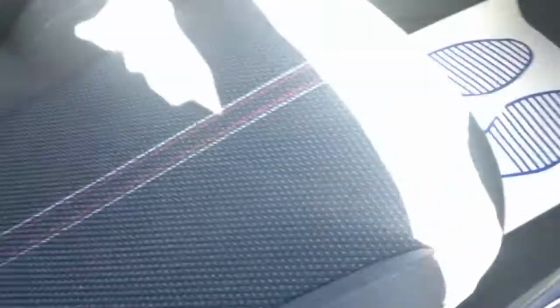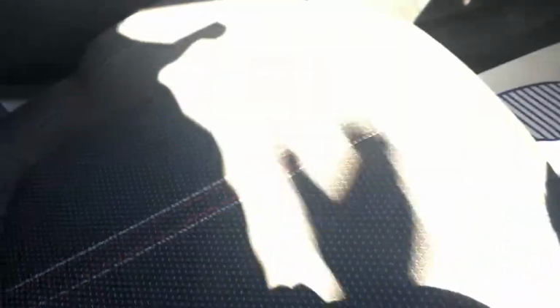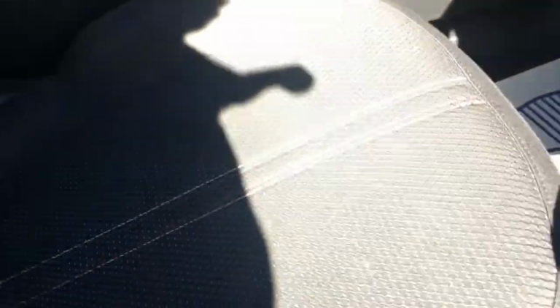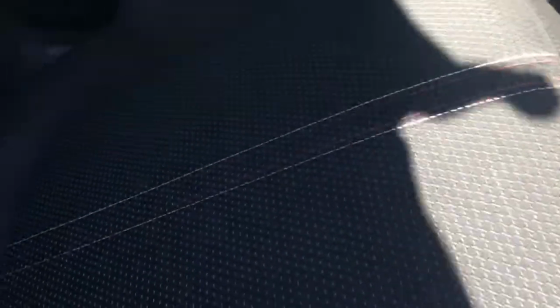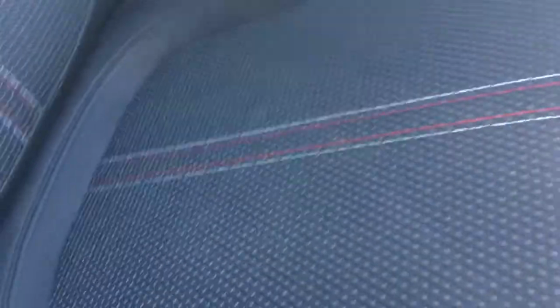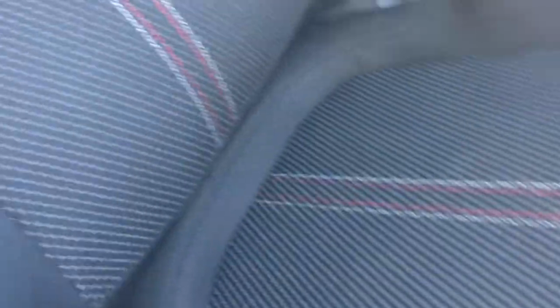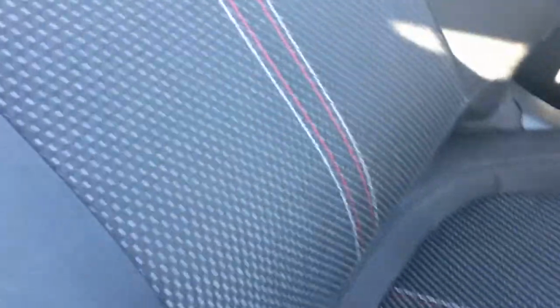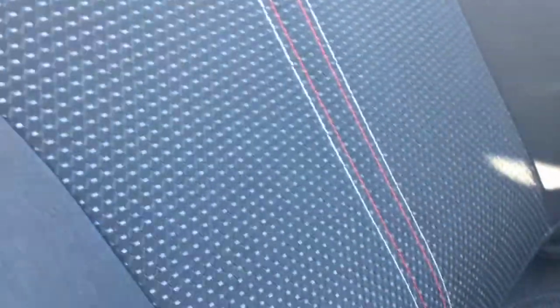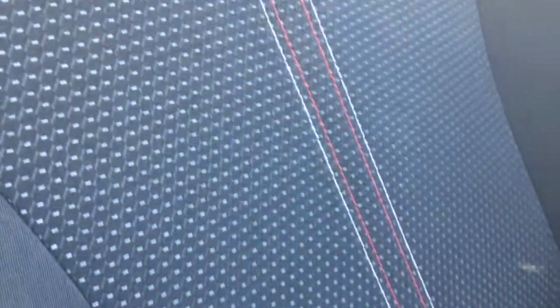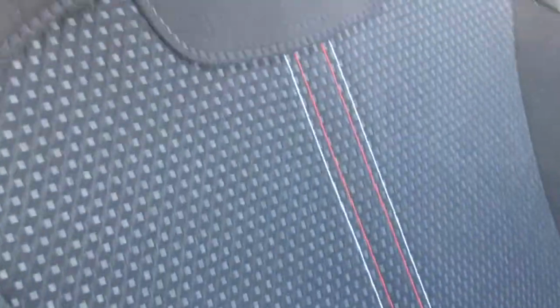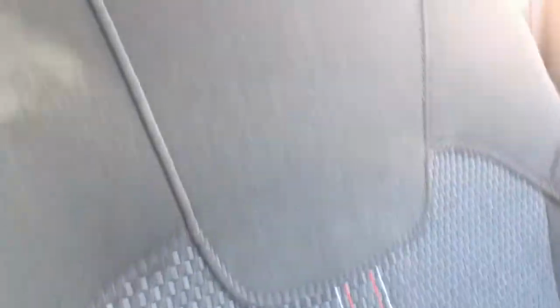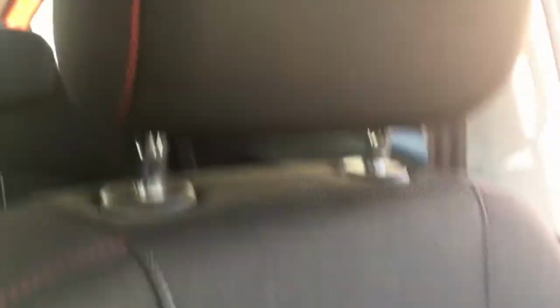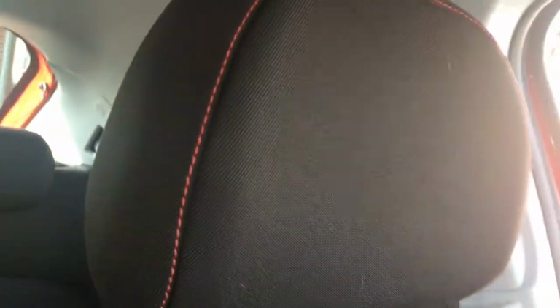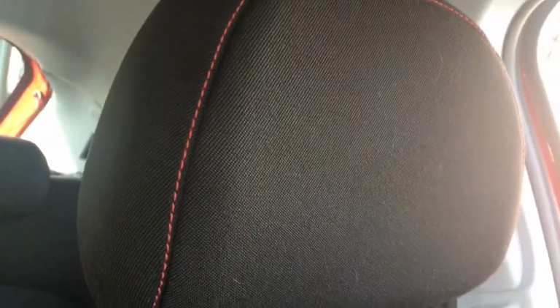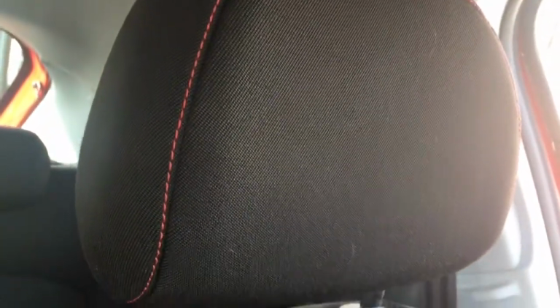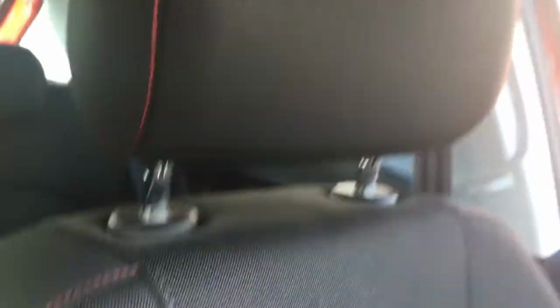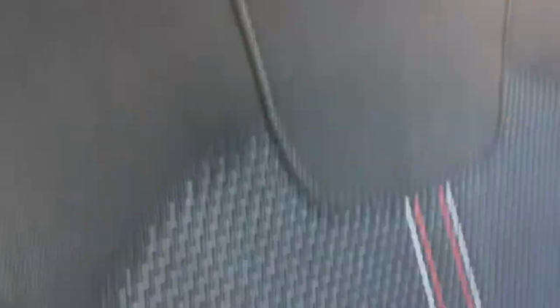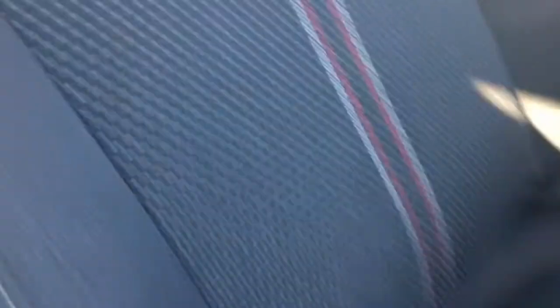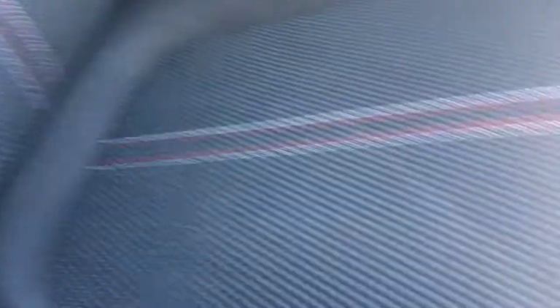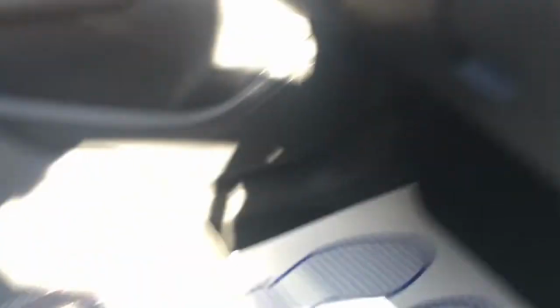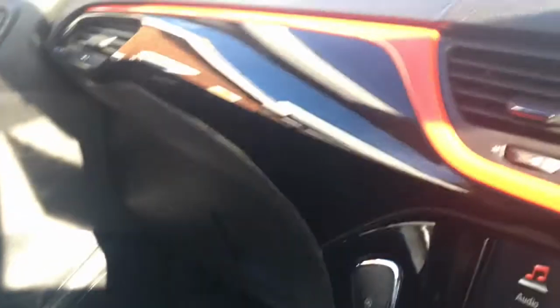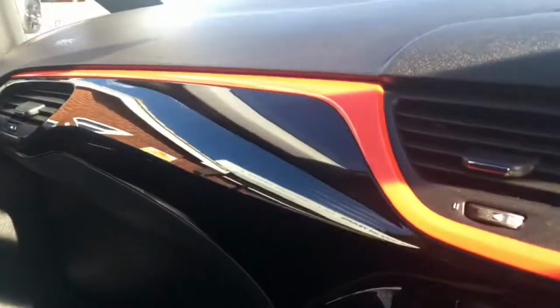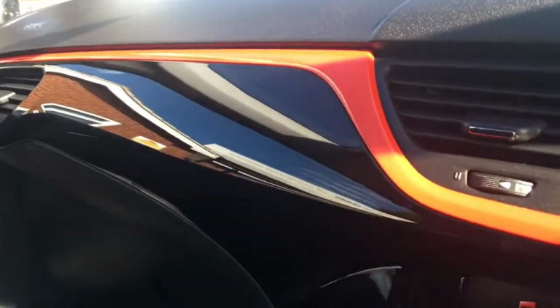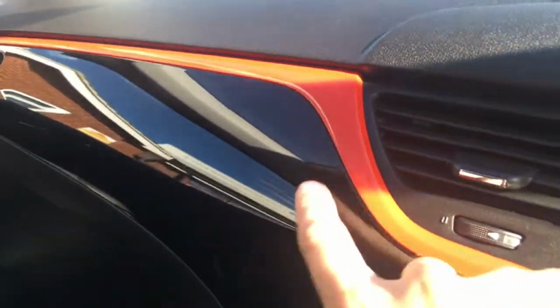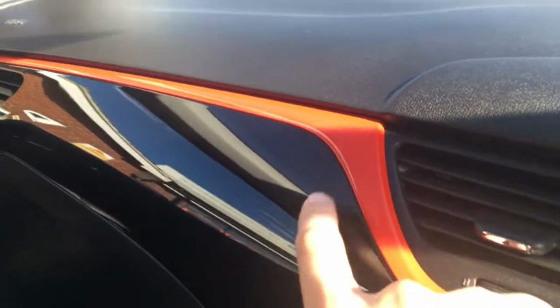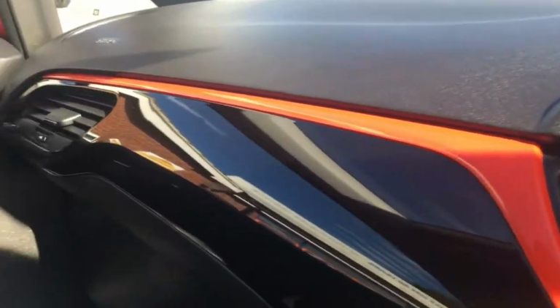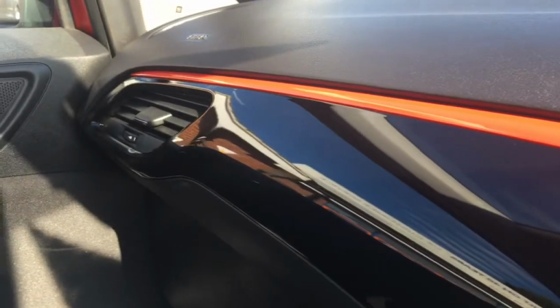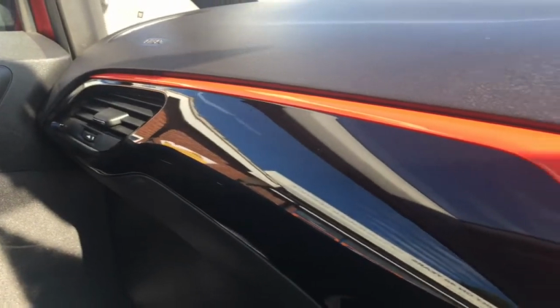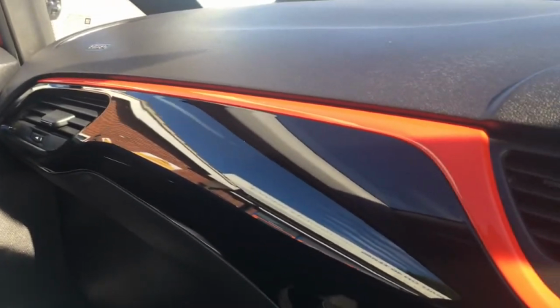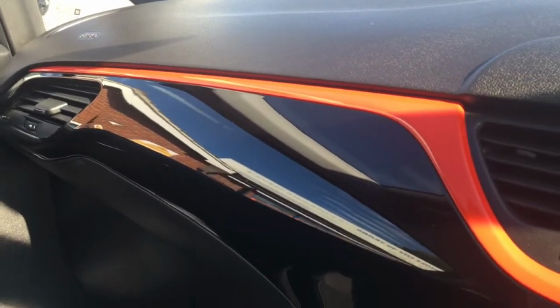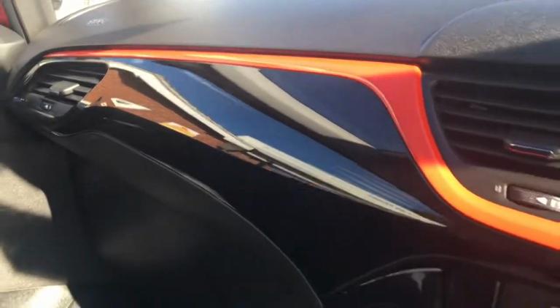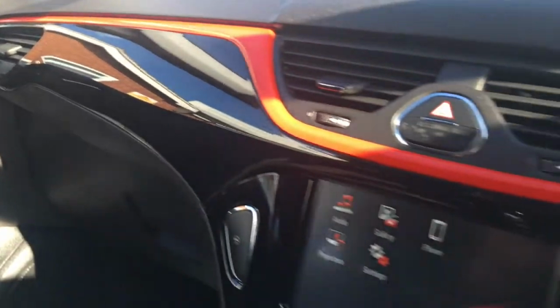In terms of upholstery, as I briefly mentioned earlier, we've got this really nicely presented black cloth with red and white stitching, which is a nice cool touch, and the seats are really comfortable. In terms of trim, we've got this lovely gloss black and red going on, which makes it look really modern and very stylish indeed.